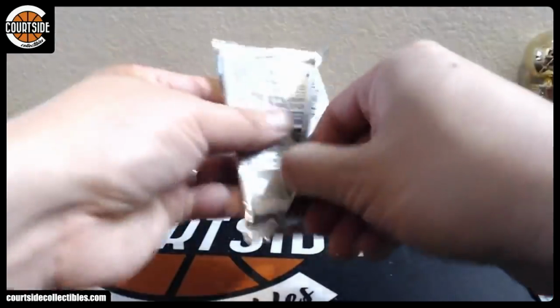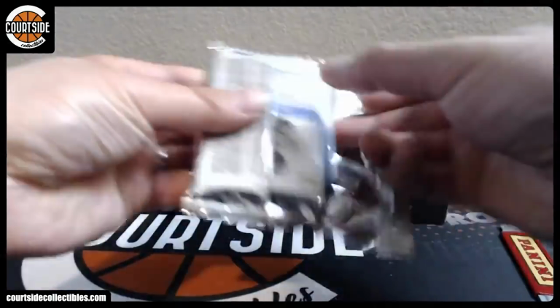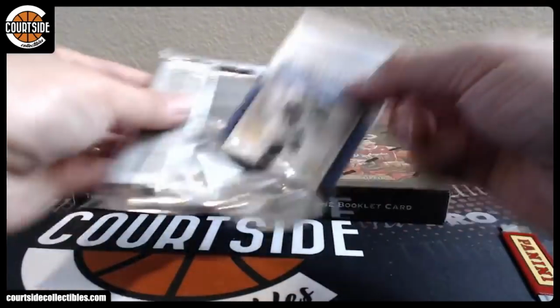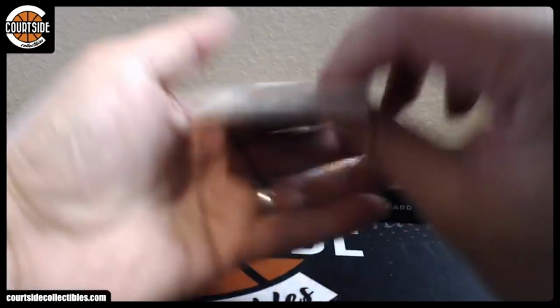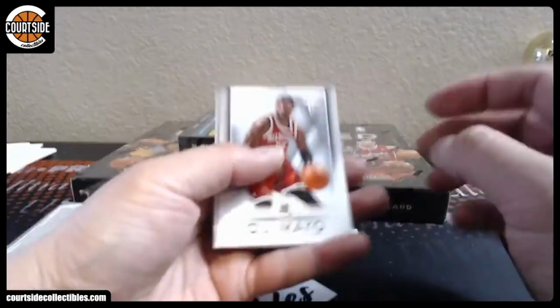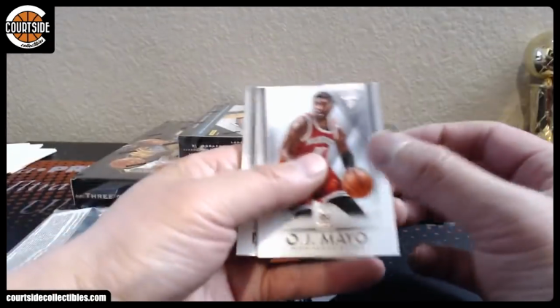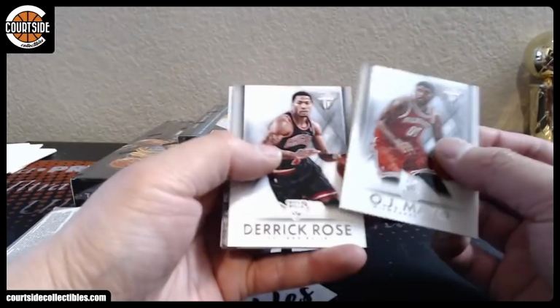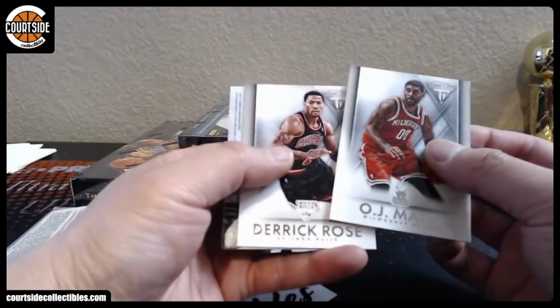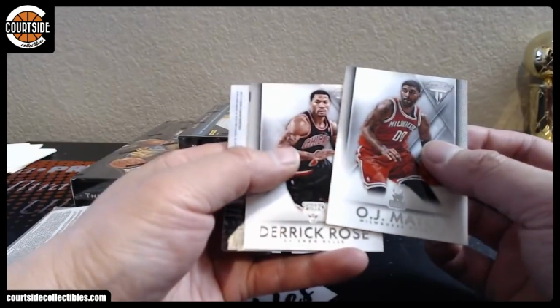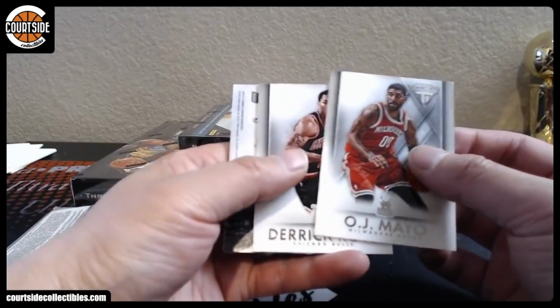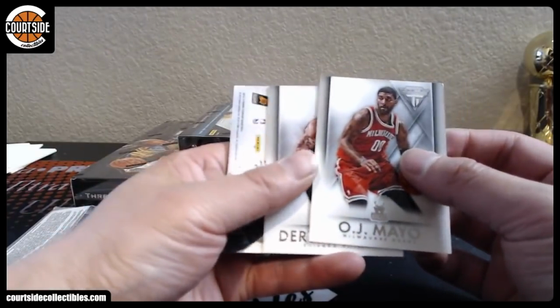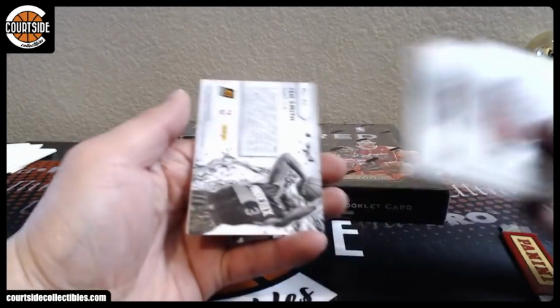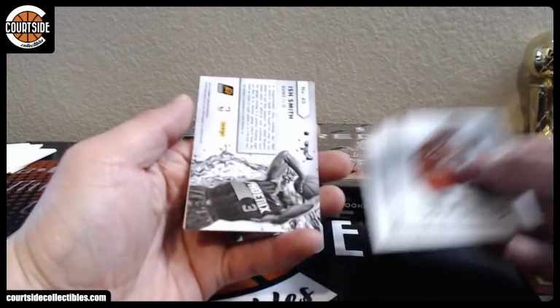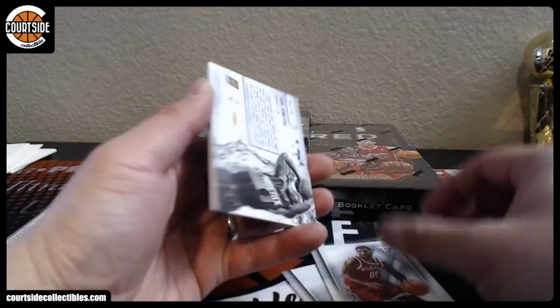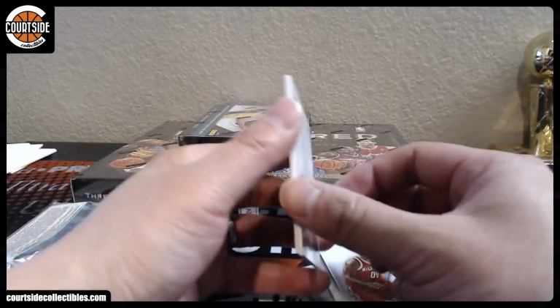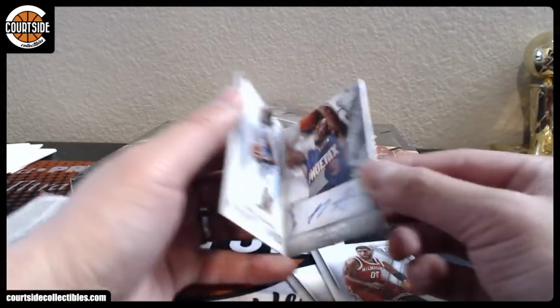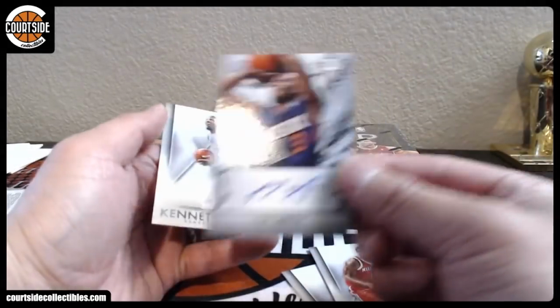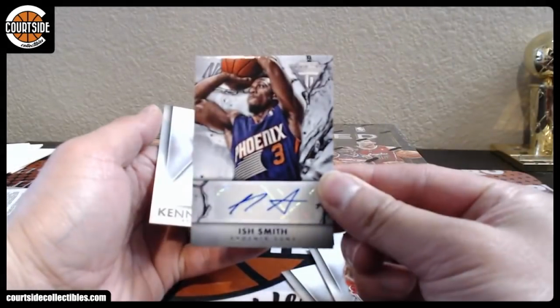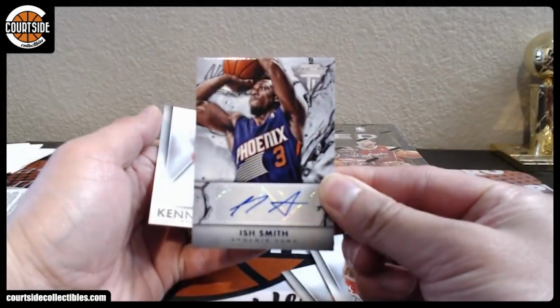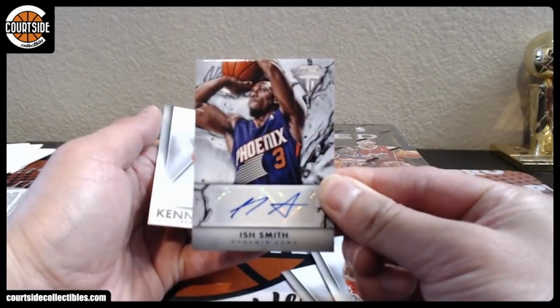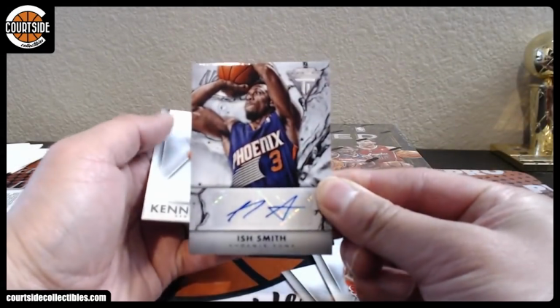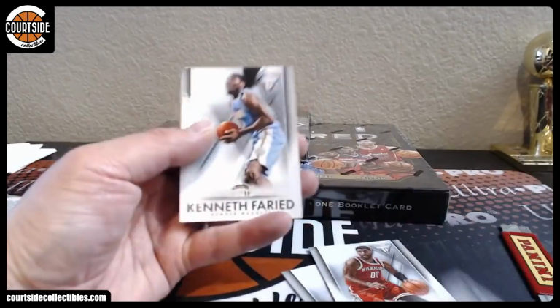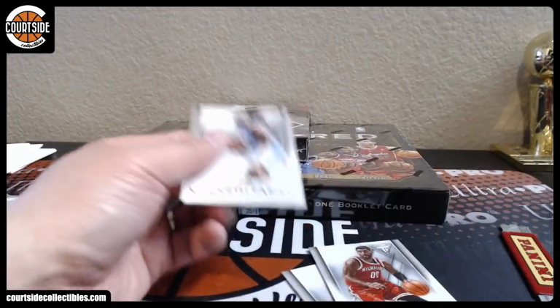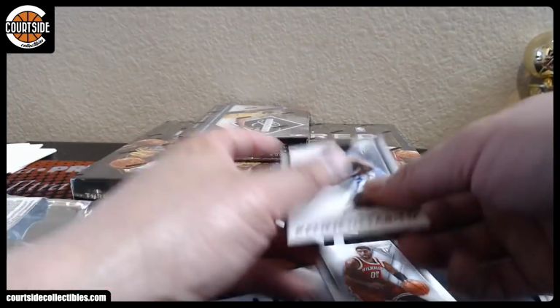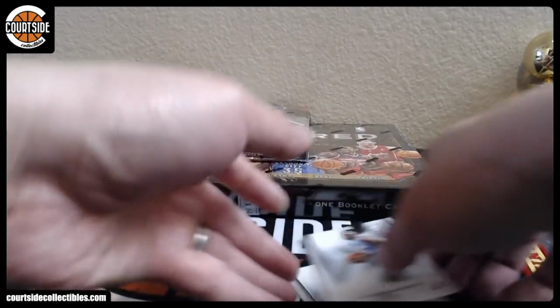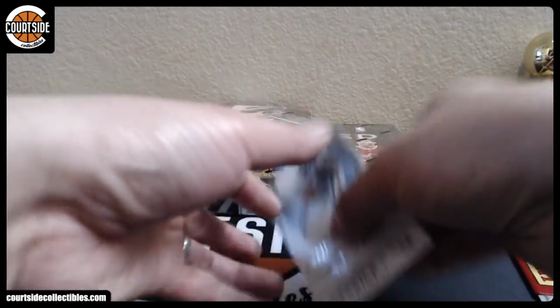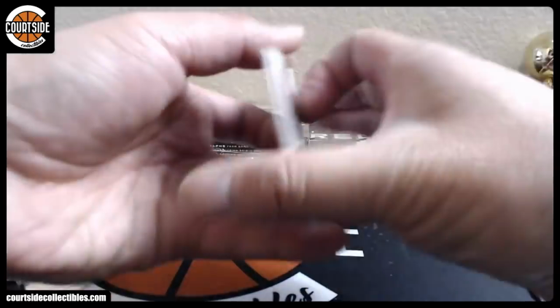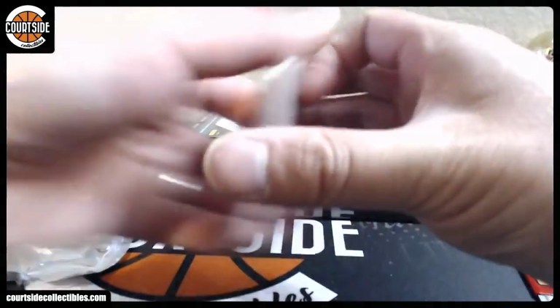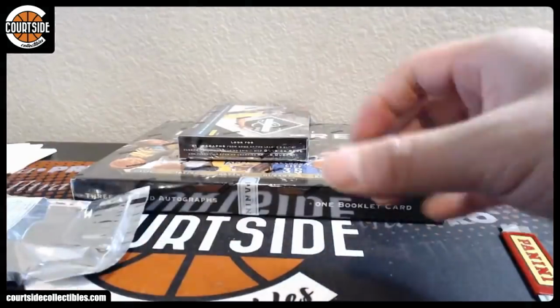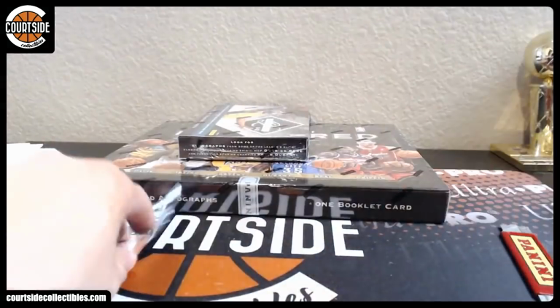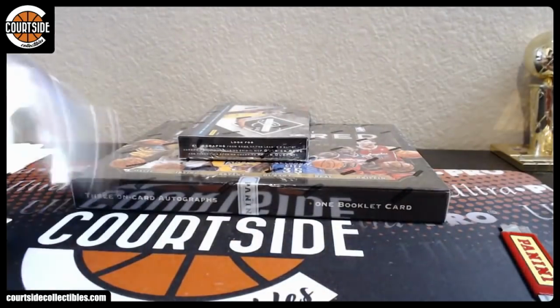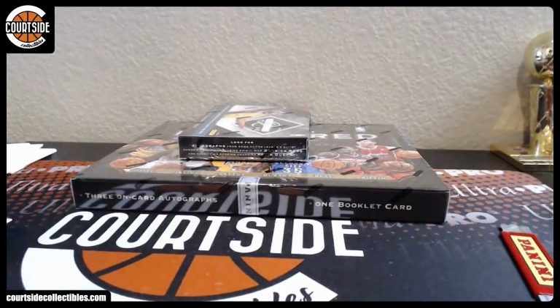All right, last one. And it is Ish Smith for the Phoenix Suns, not Giannis. Phoenix Suns is 808 States.